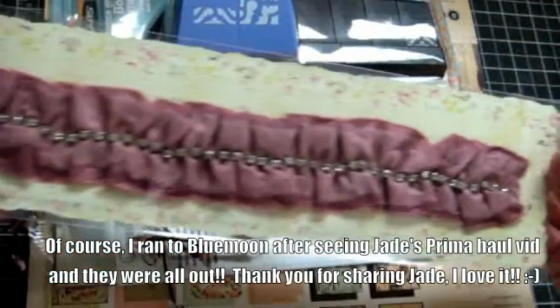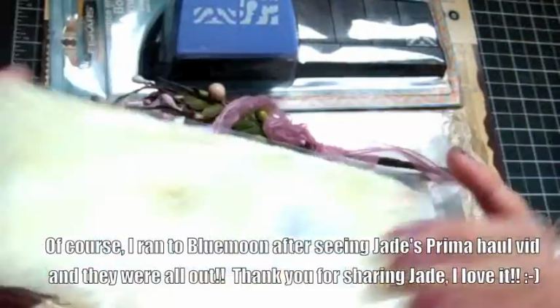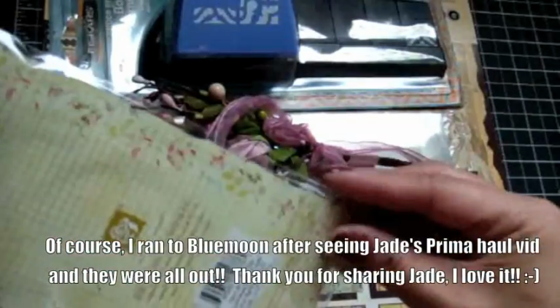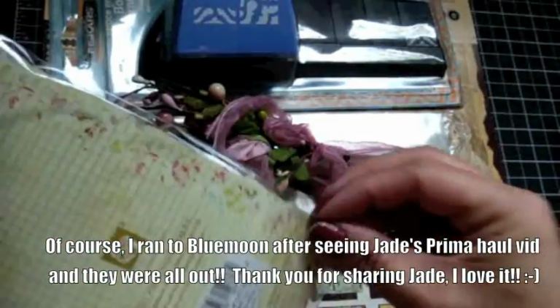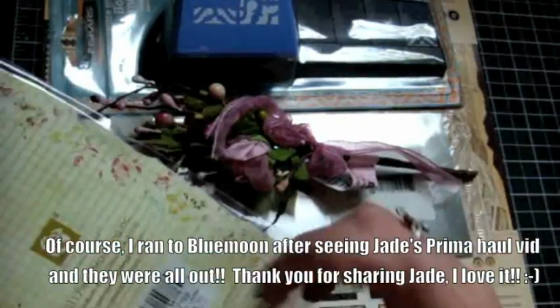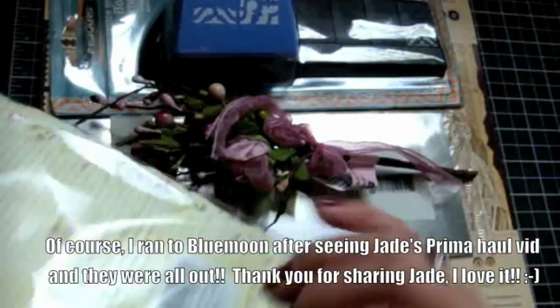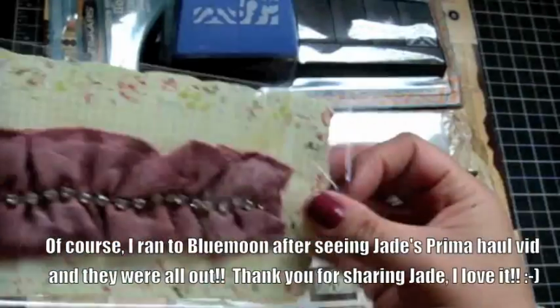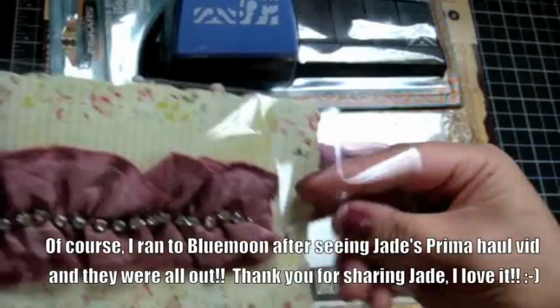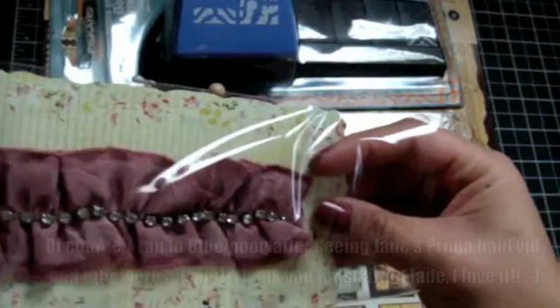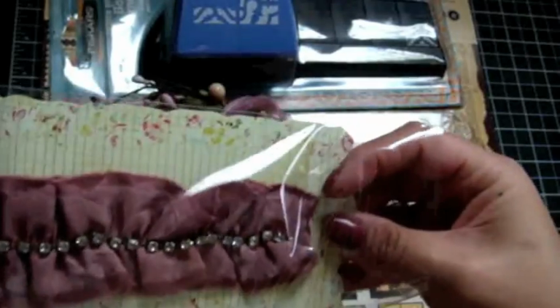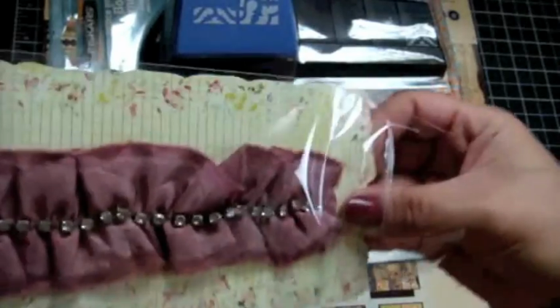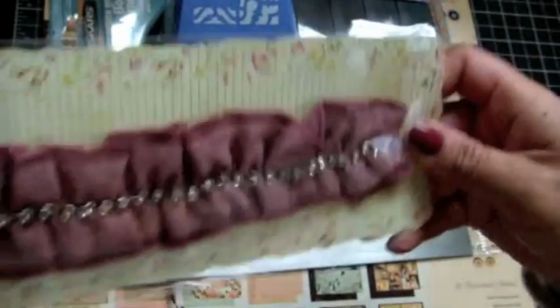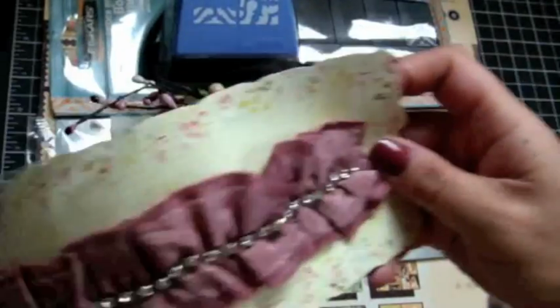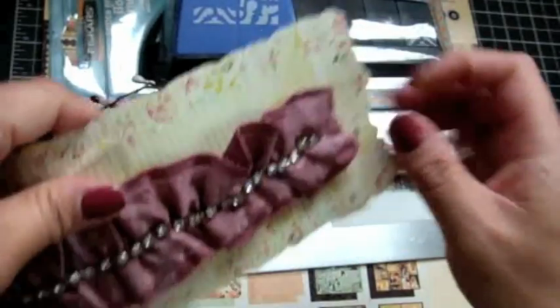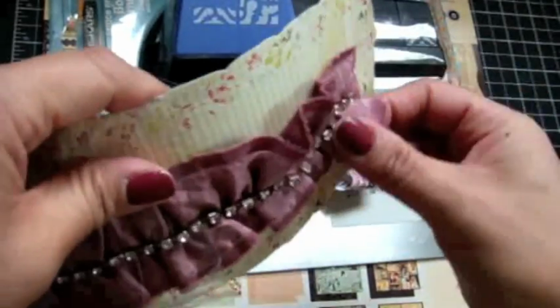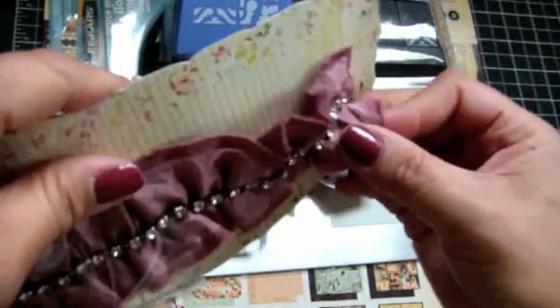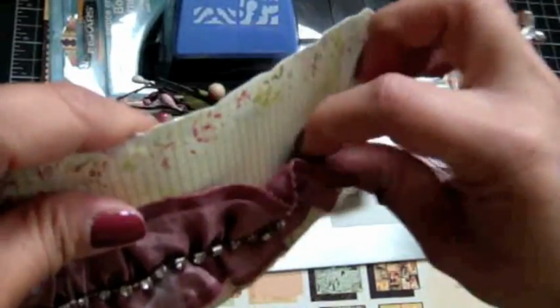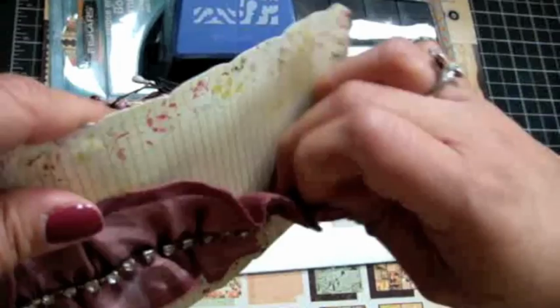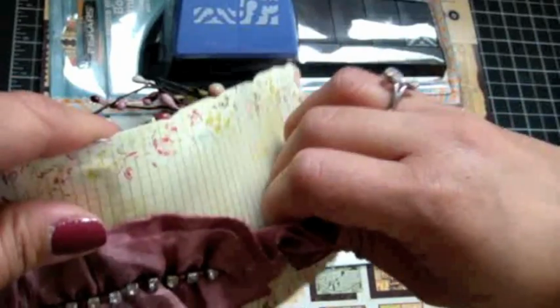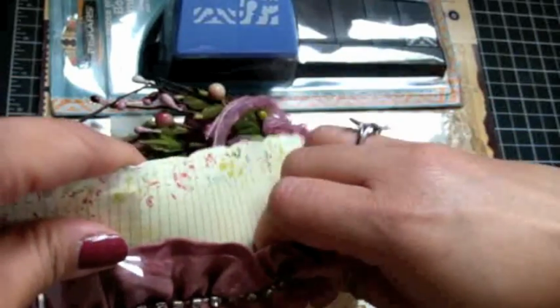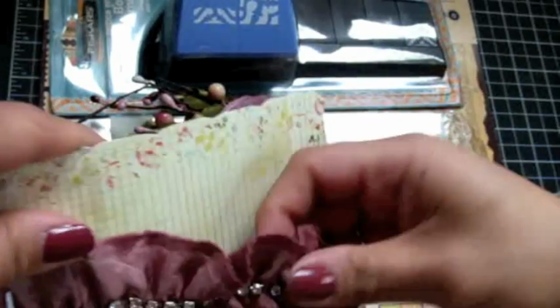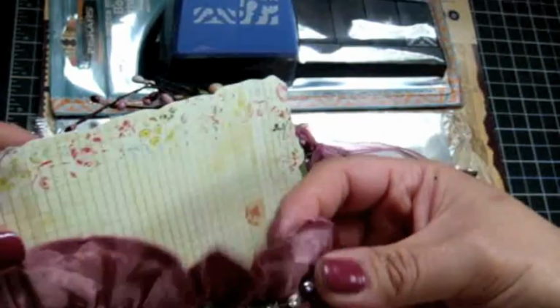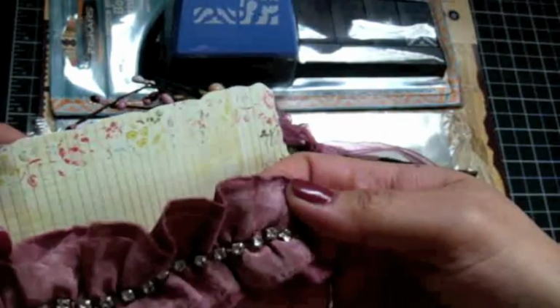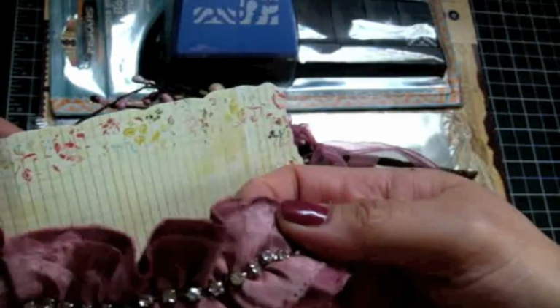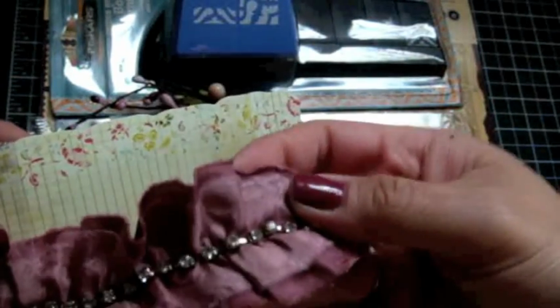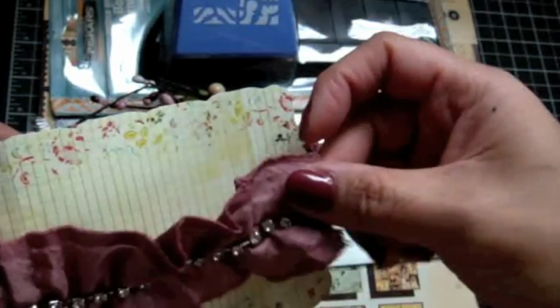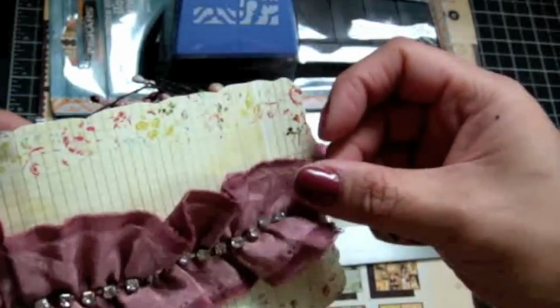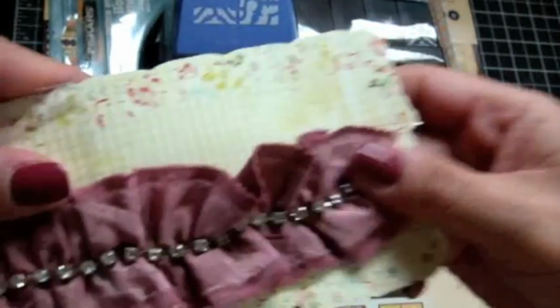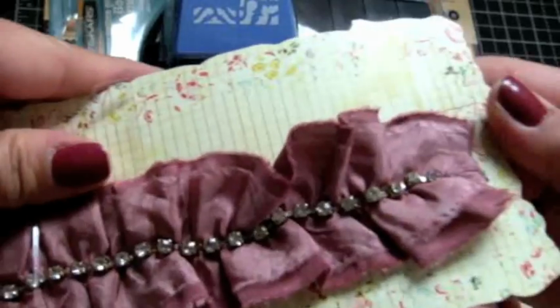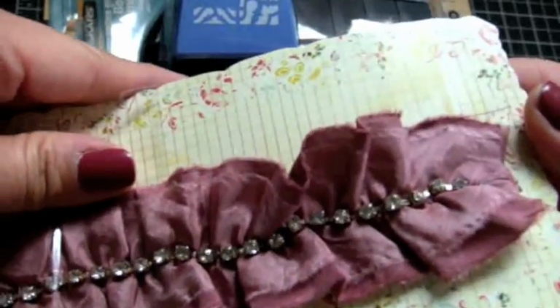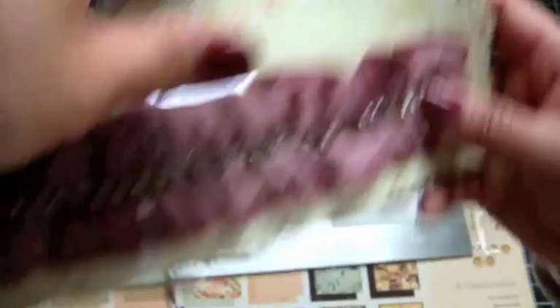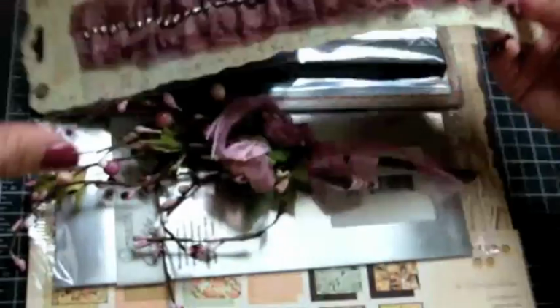You guys can see that — it's like a 12-inch piece of trim. It's so pretty. I love it. I love the bling in the center. Thank you so much, Jade. So pretty.